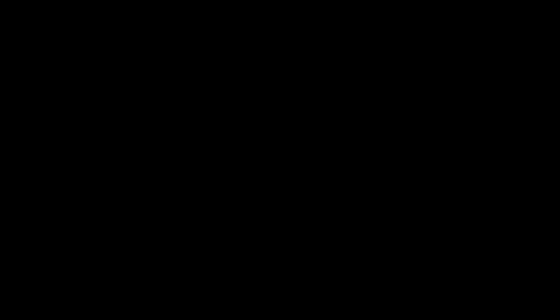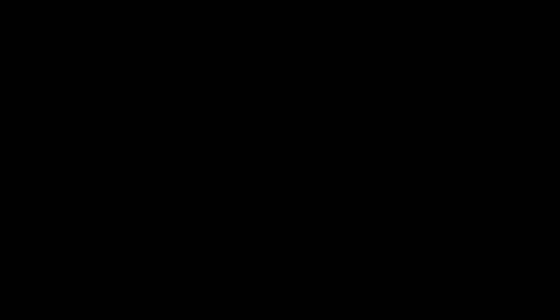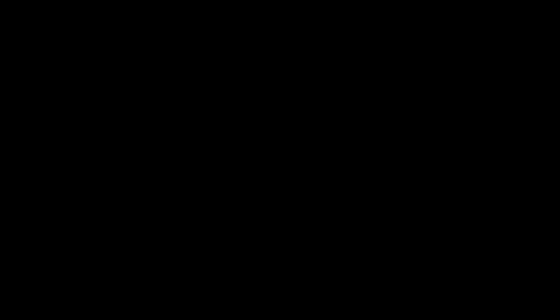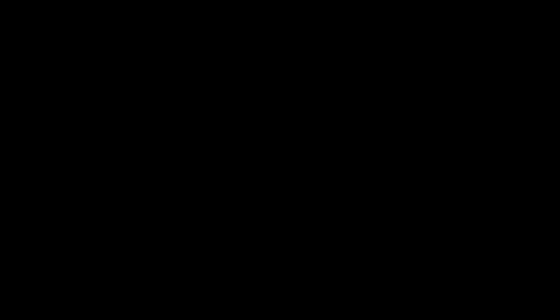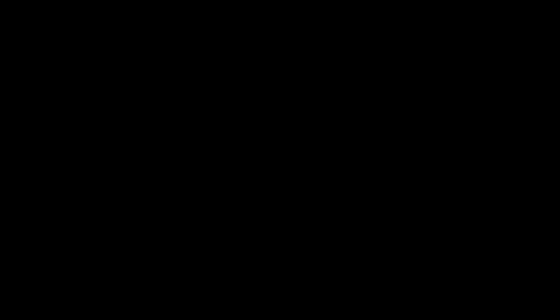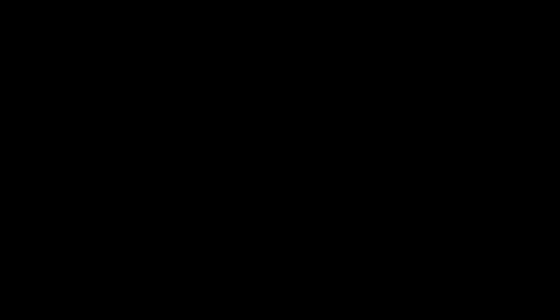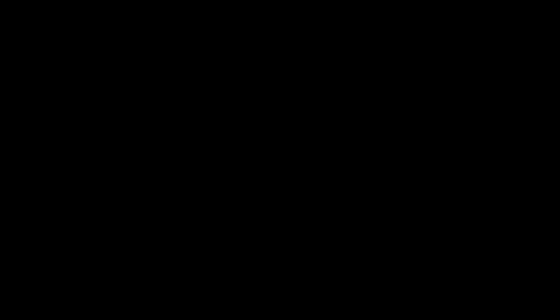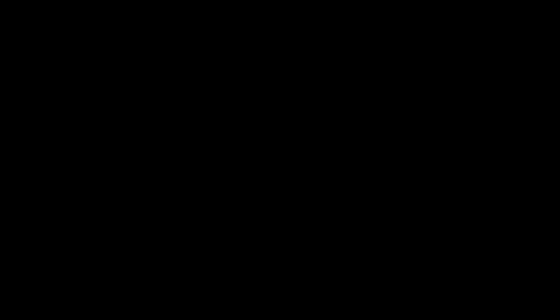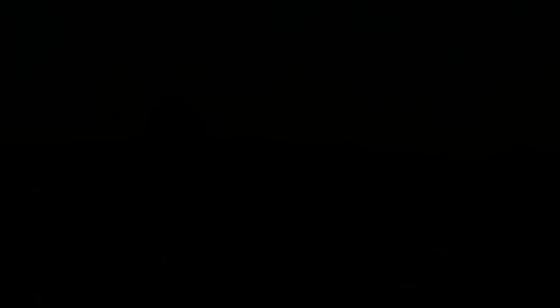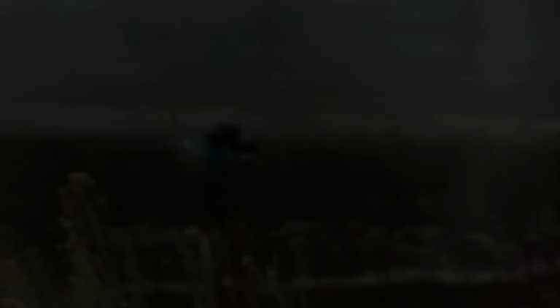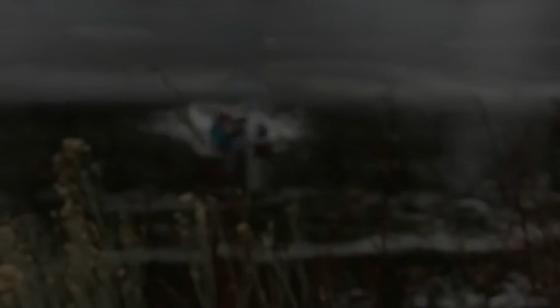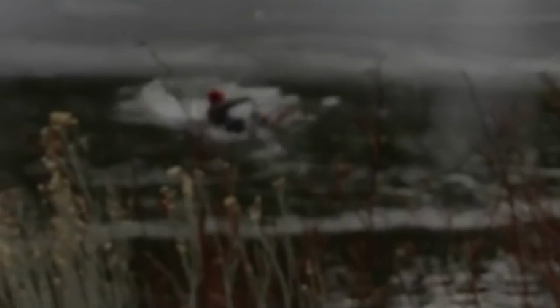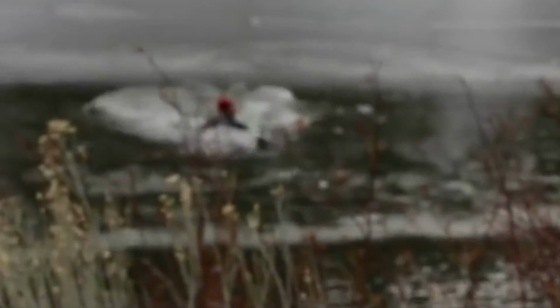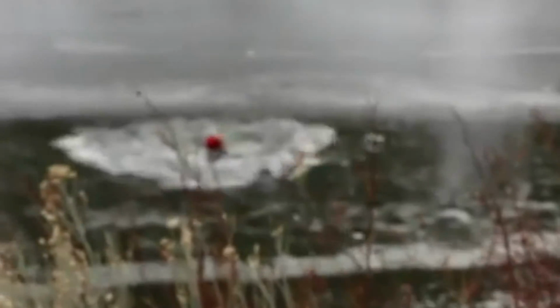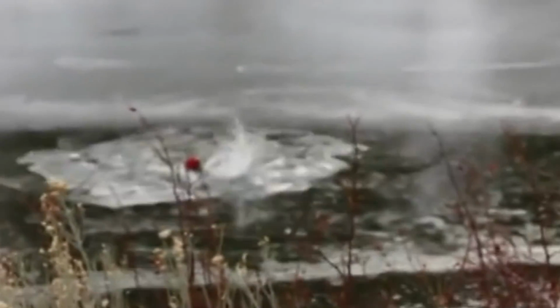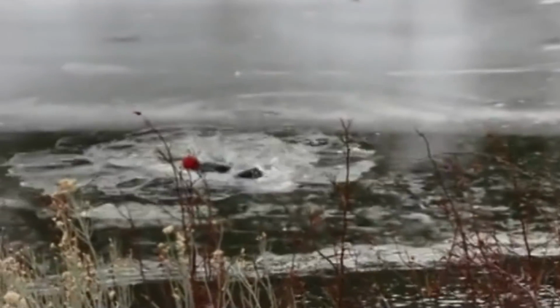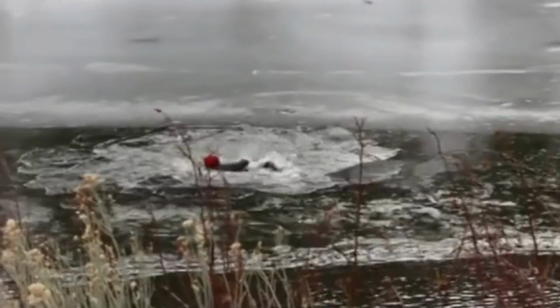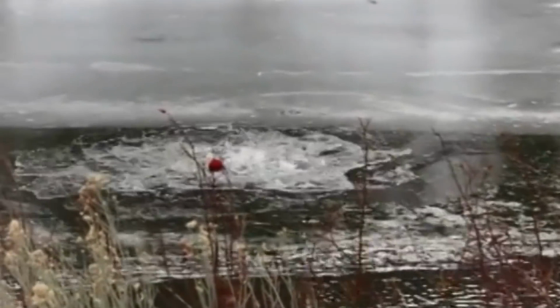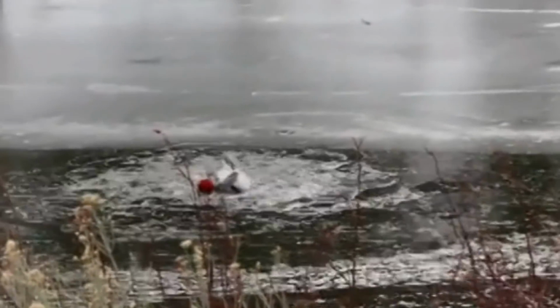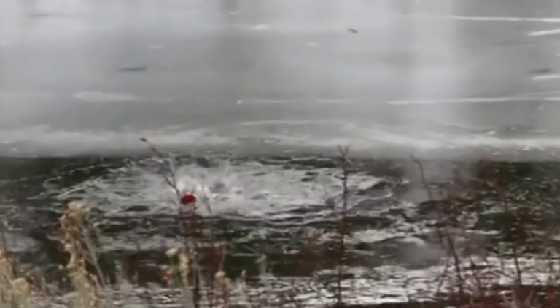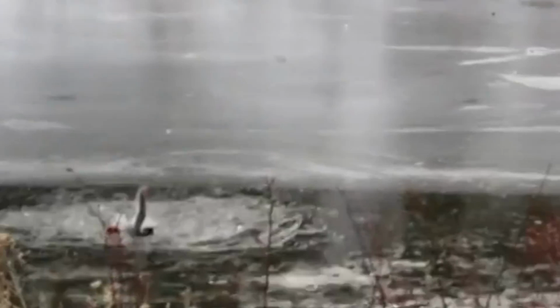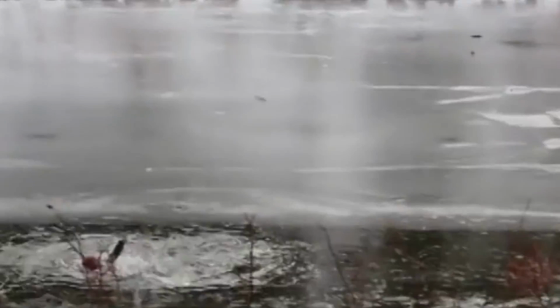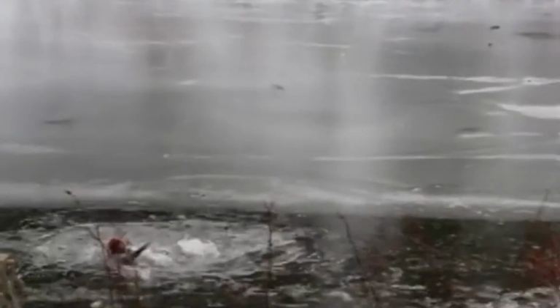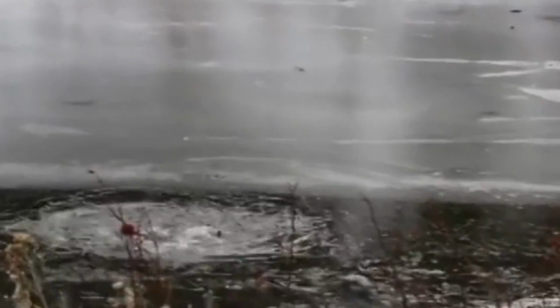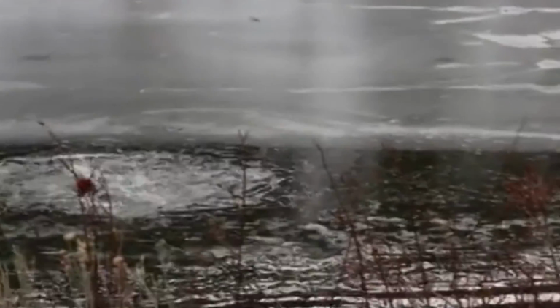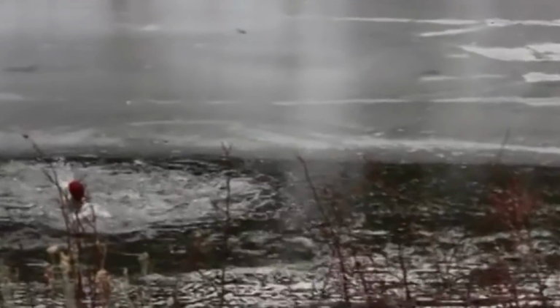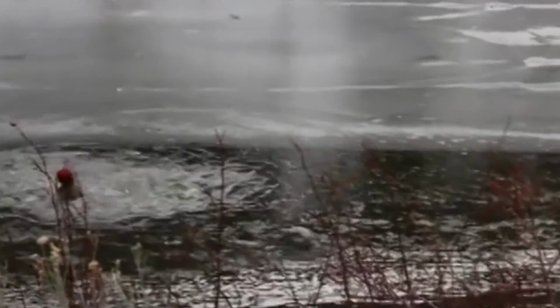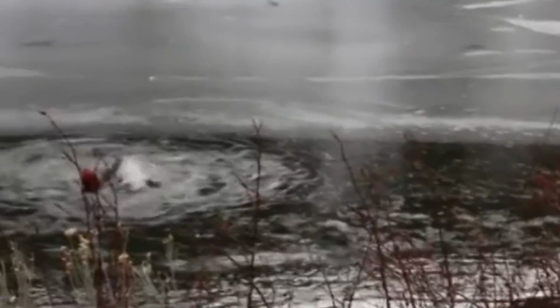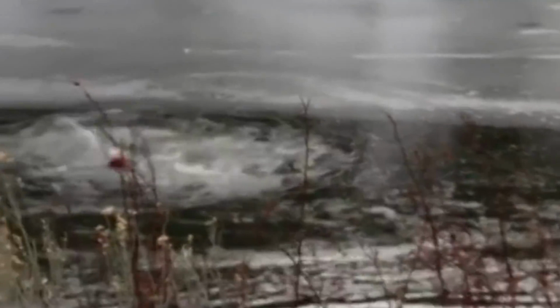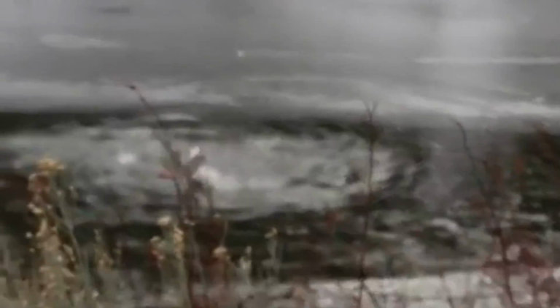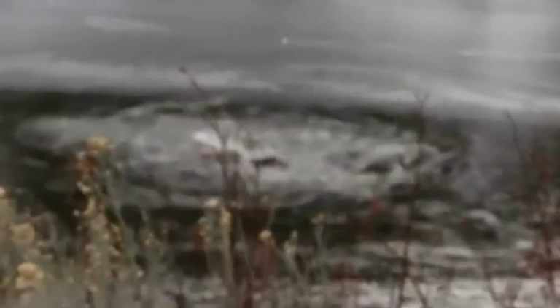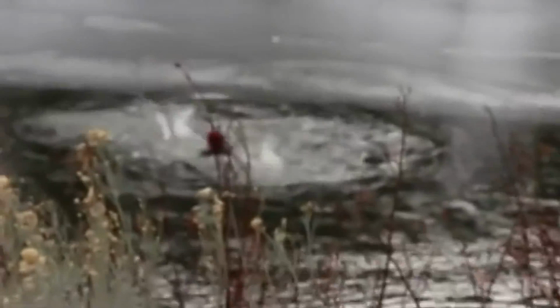So you're a homeowner, you live on a lake, you see somebody out on the thin ice and they fall through — and this person is further out than you can throw a rope. What do you do?